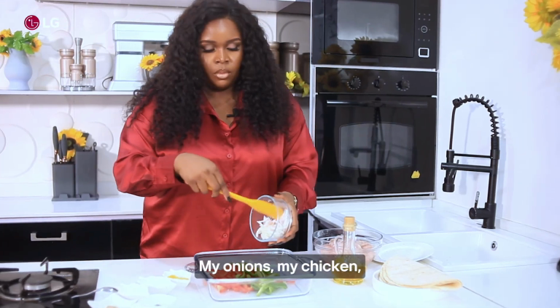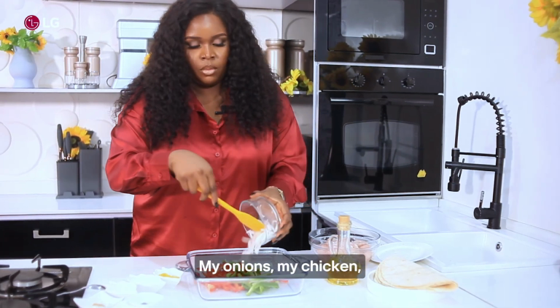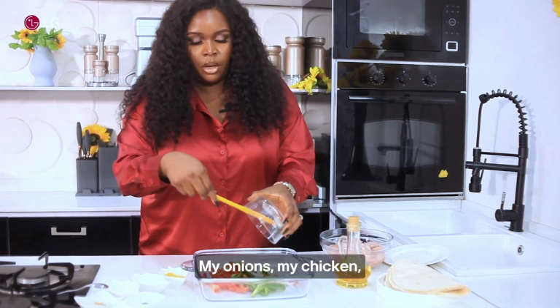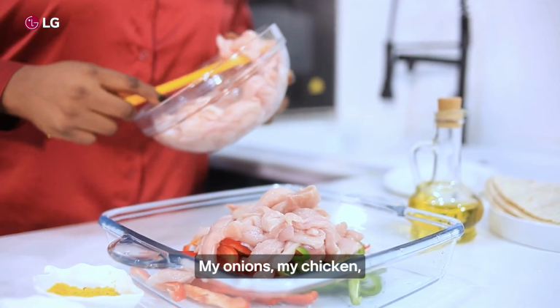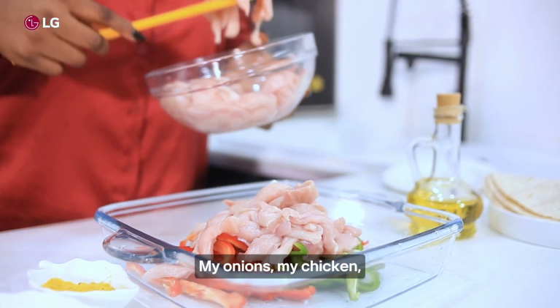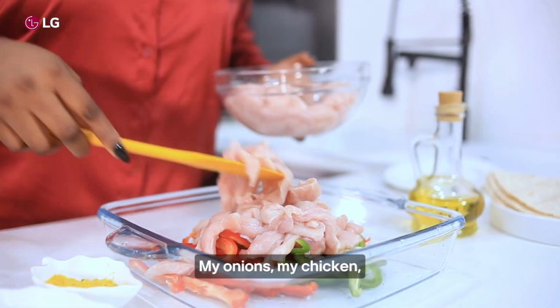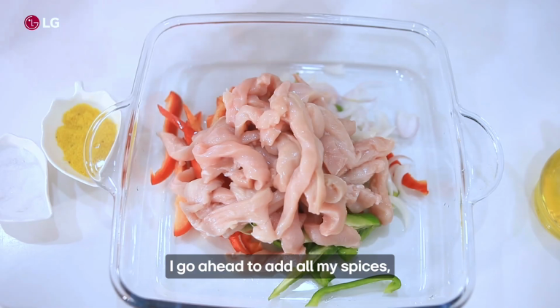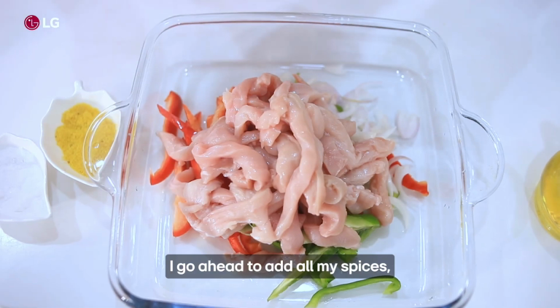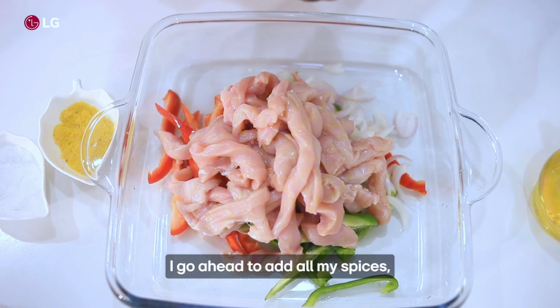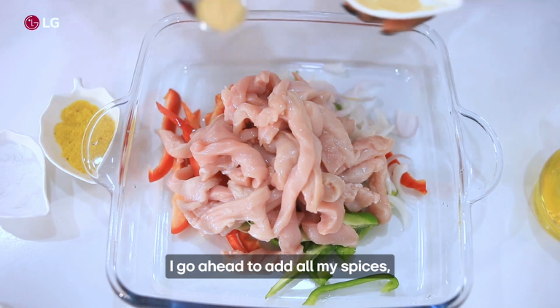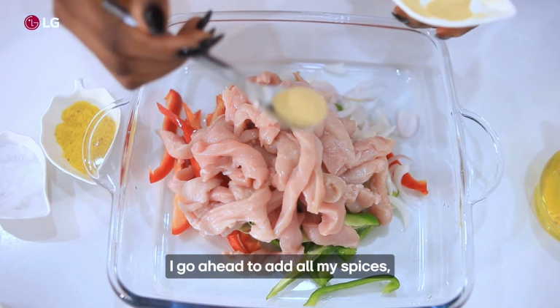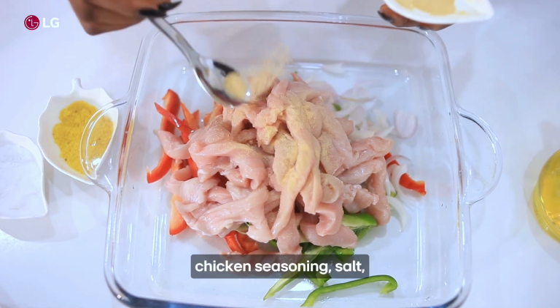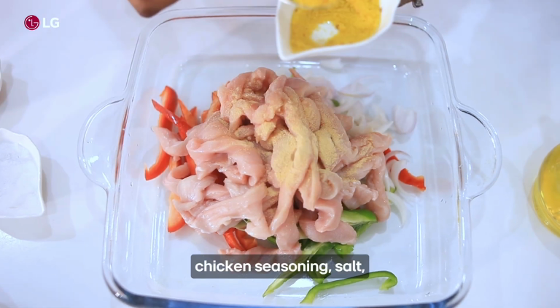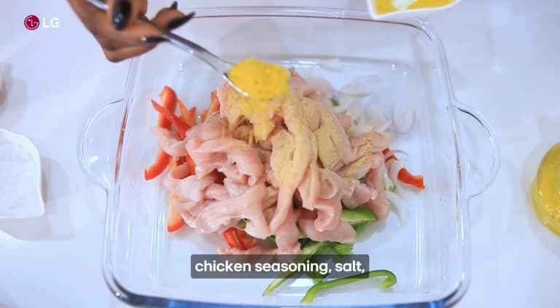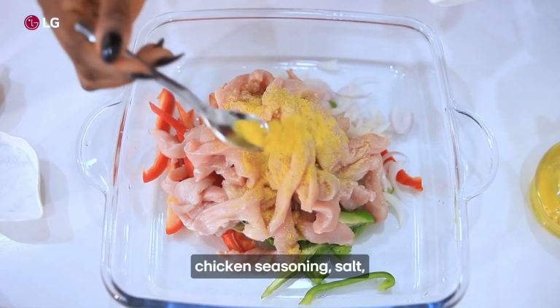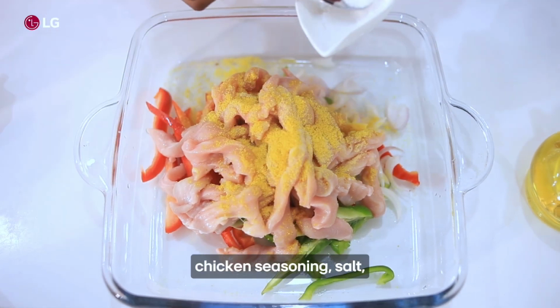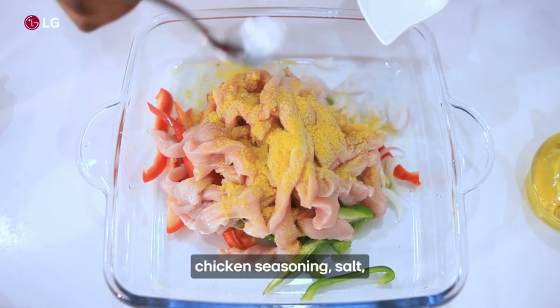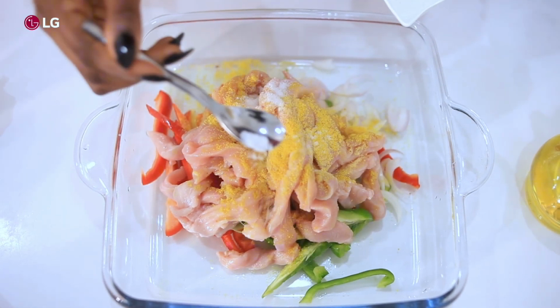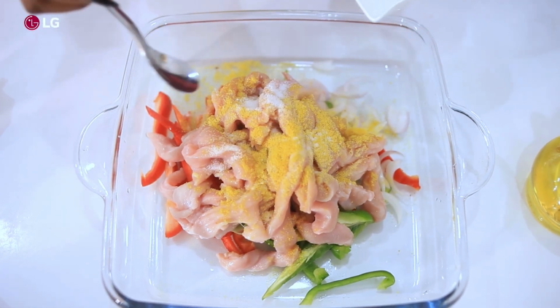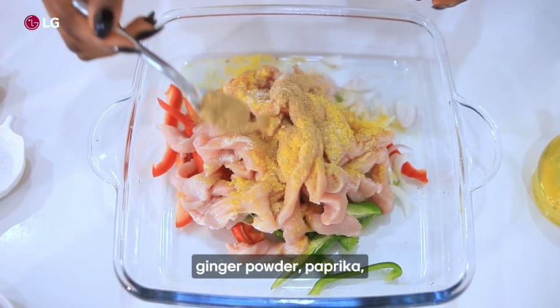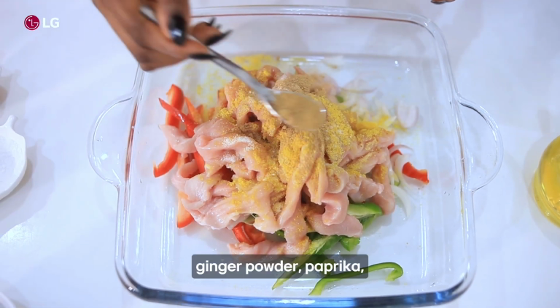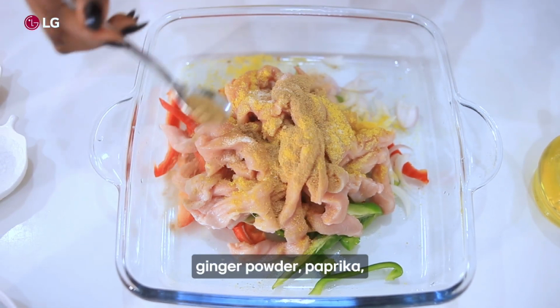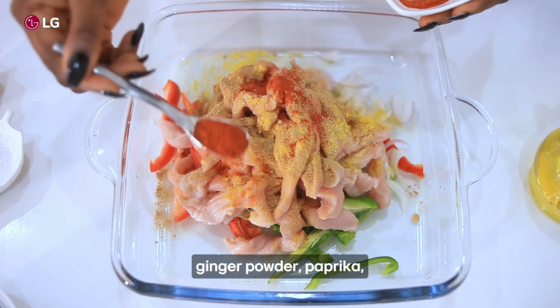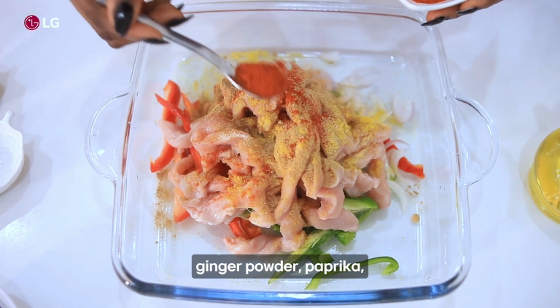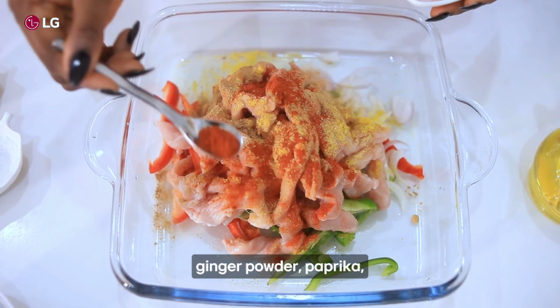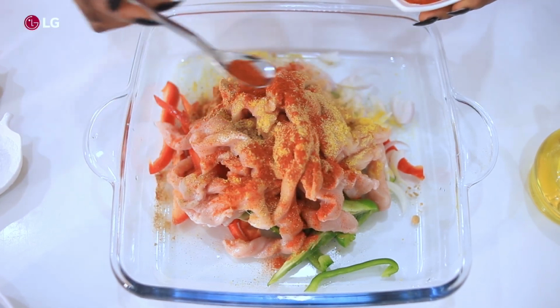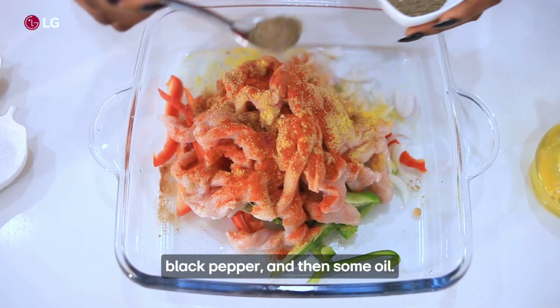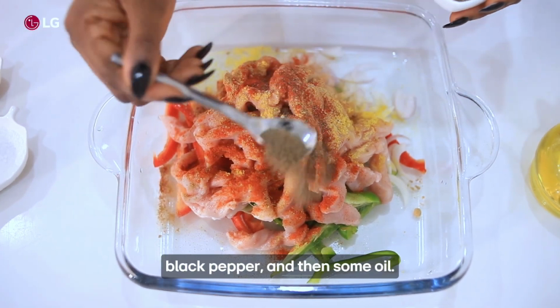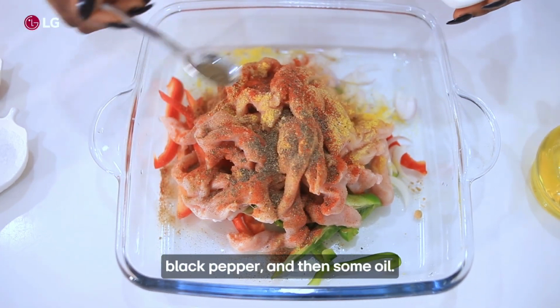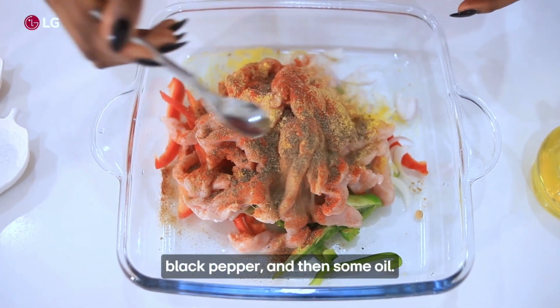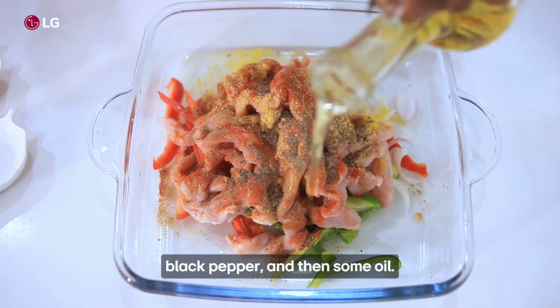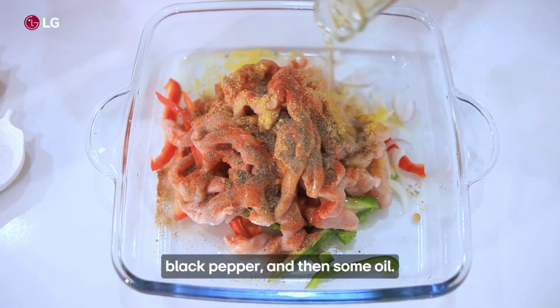My onions, my chicken. I'll go ahead and add all my spices: chicken seasoning, salt, ginger powder, paprika, black pepper, and then some oil.